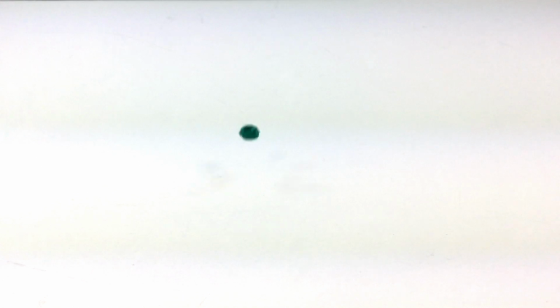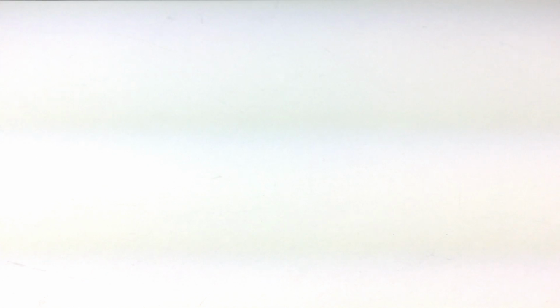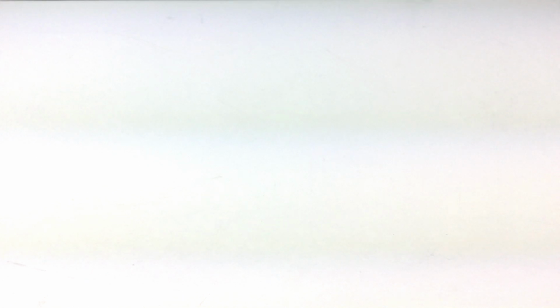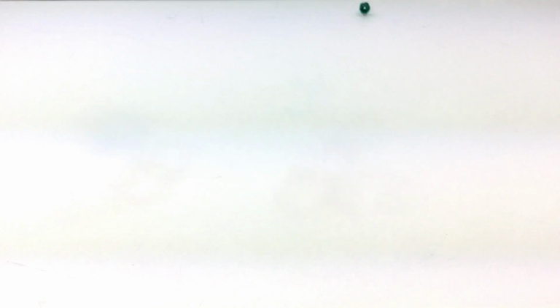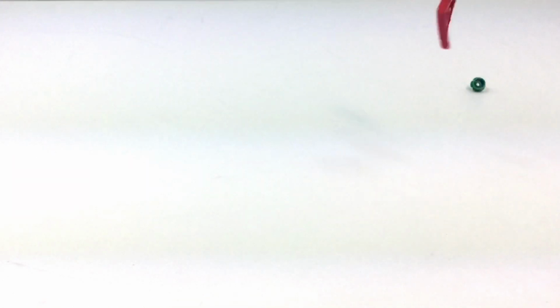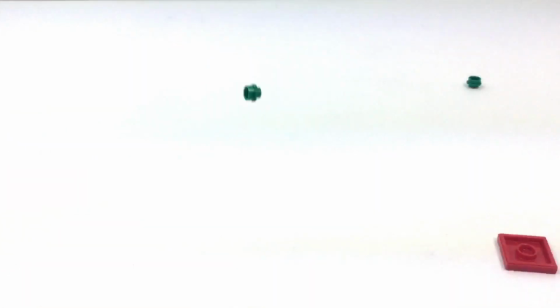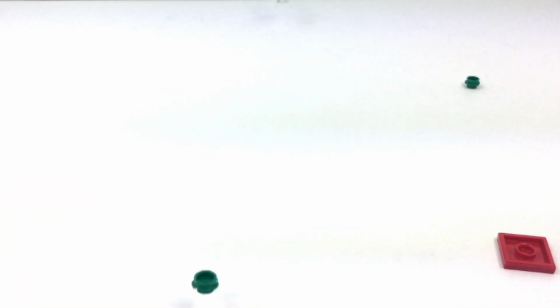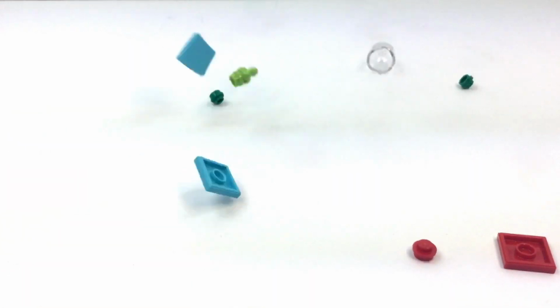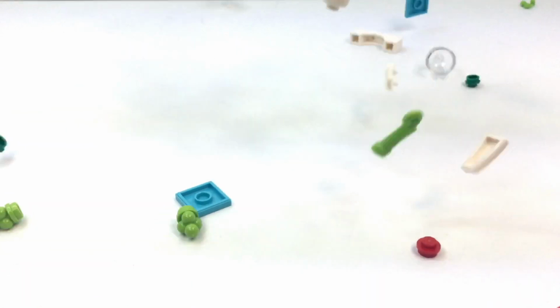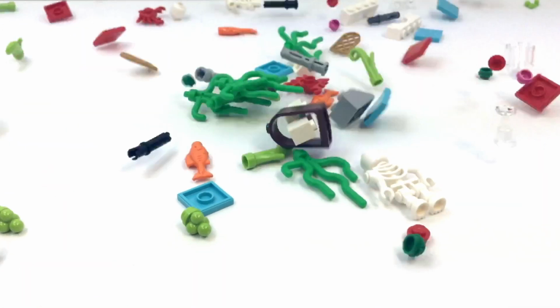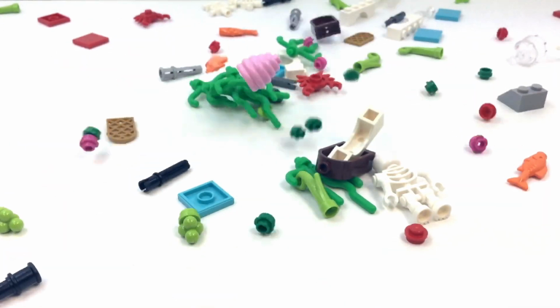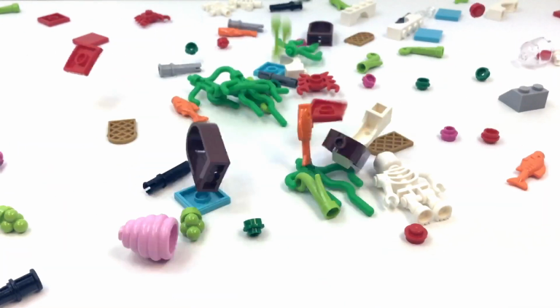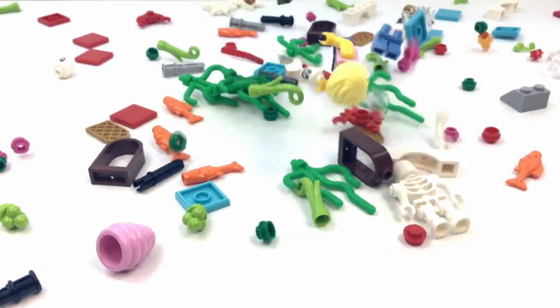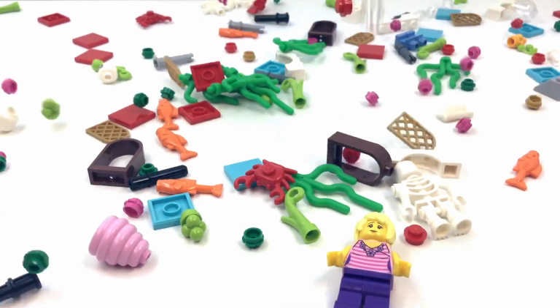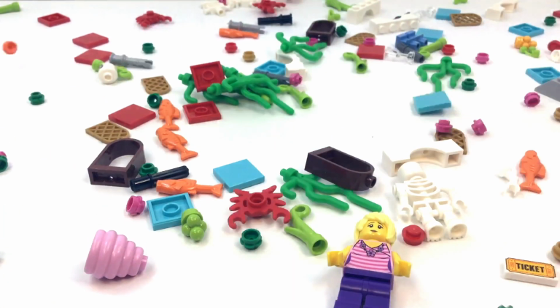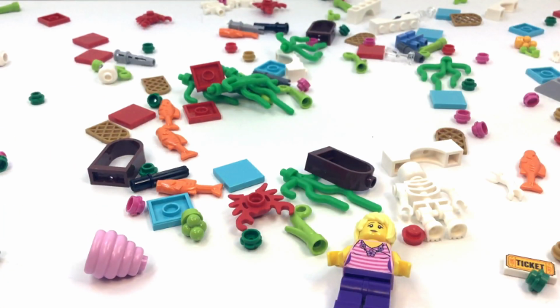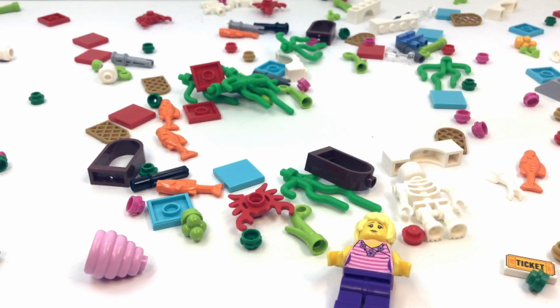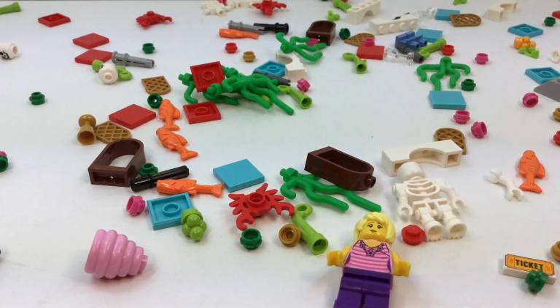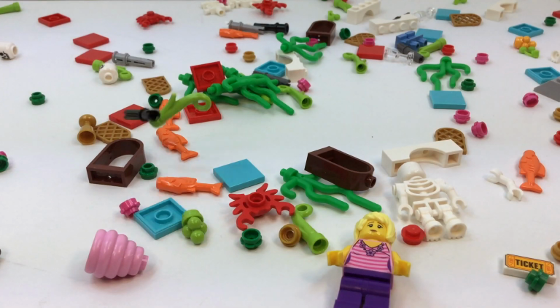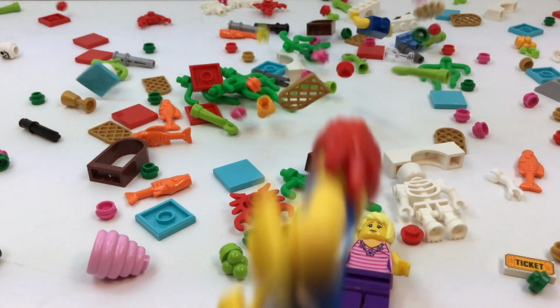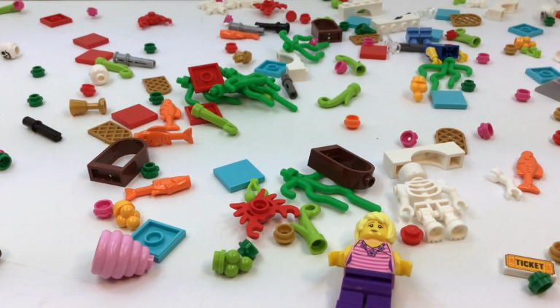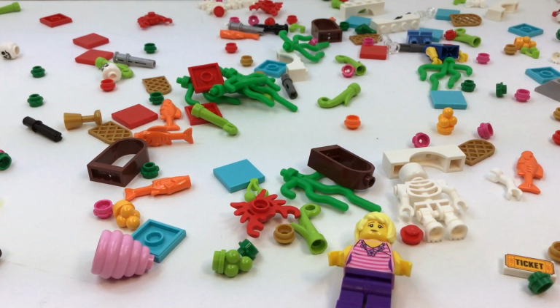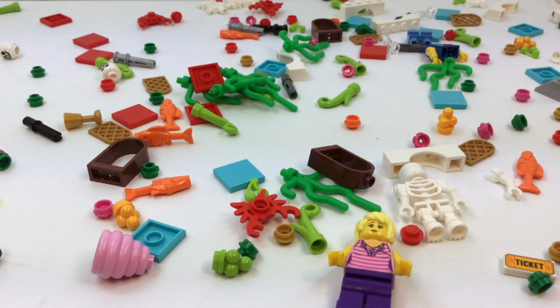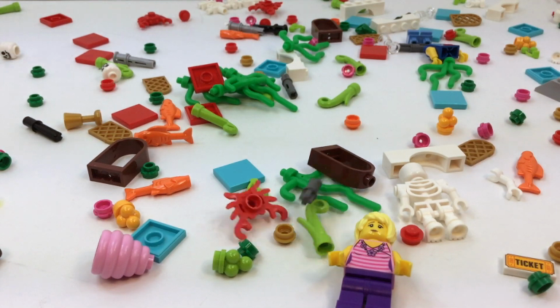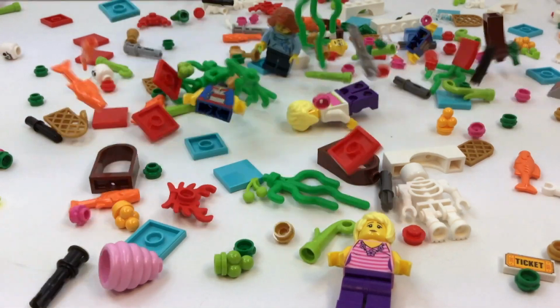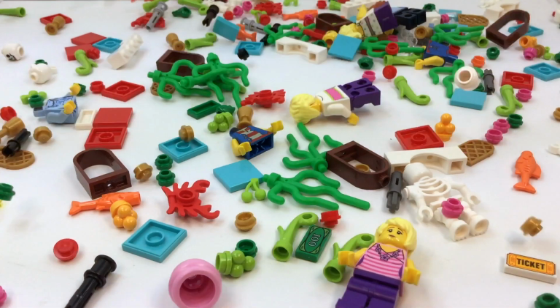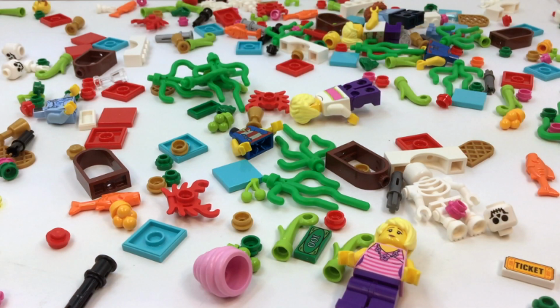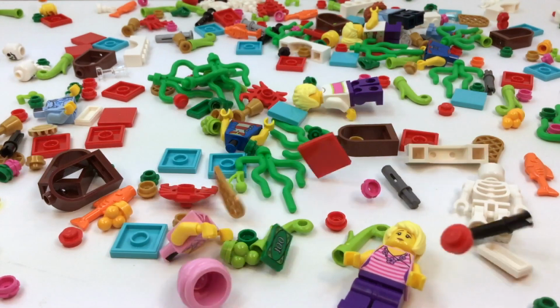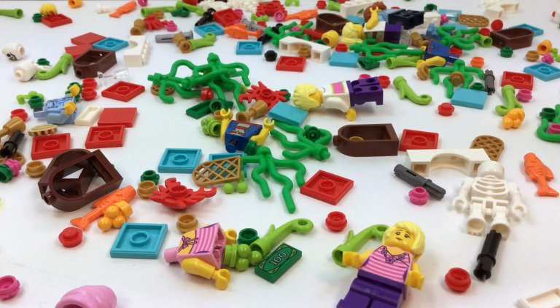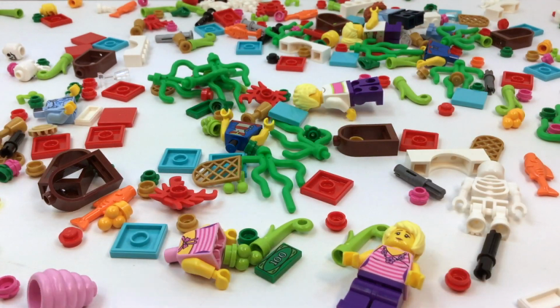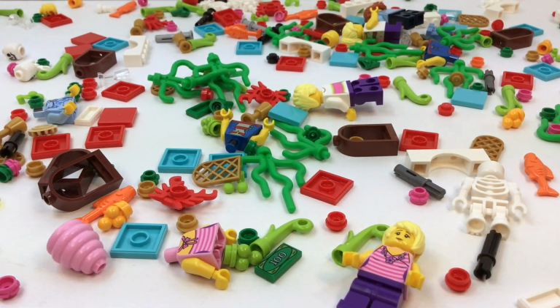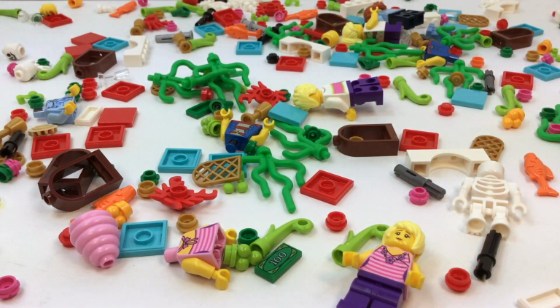Hi, this is Vicki with Brick After Brick Toys, home of Lego Love, Lego Rain, and Lego Fun, where we help you have fun building your Lego world.